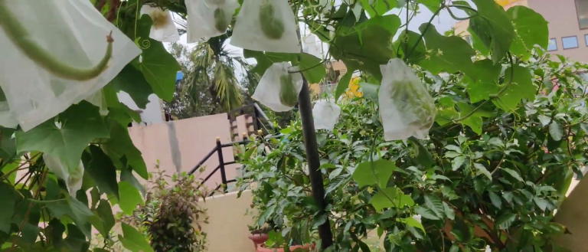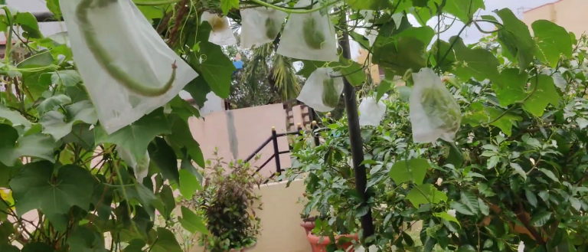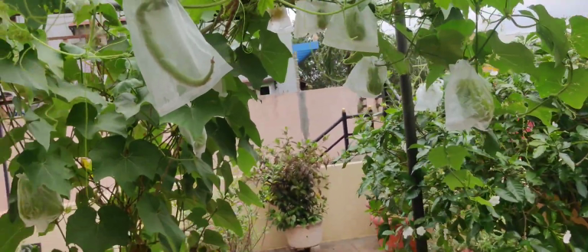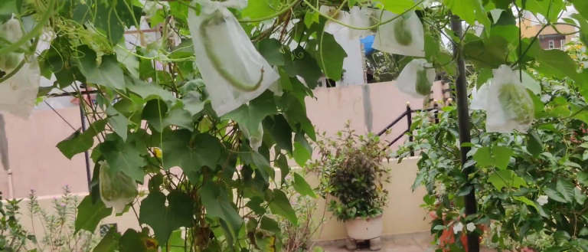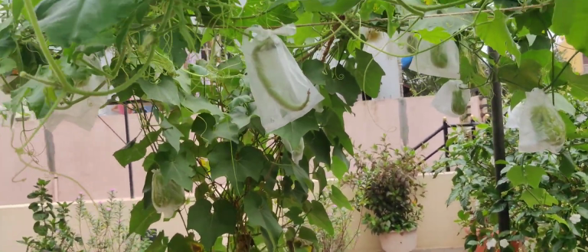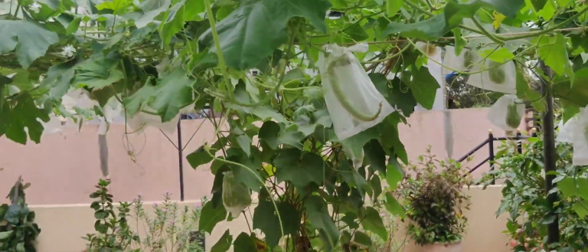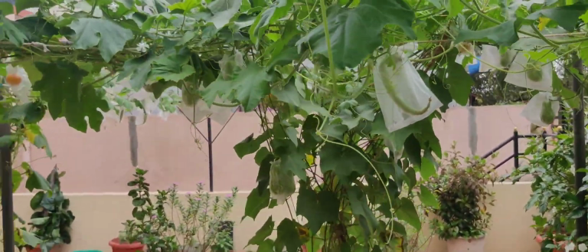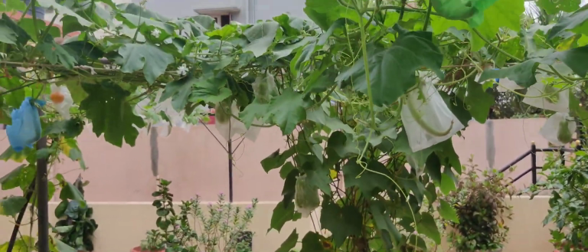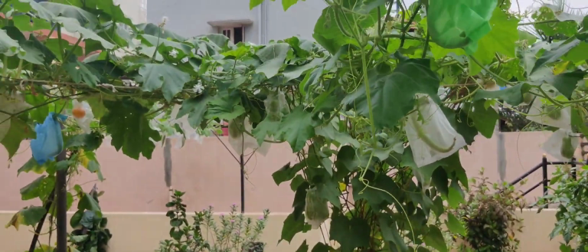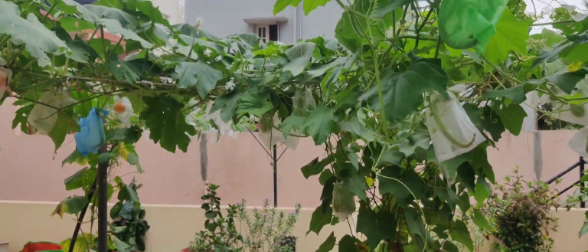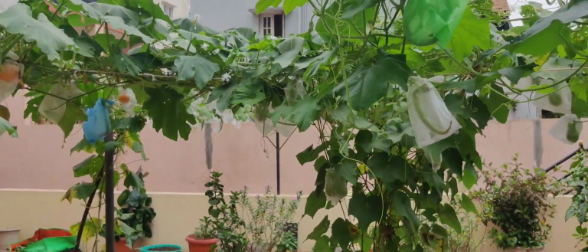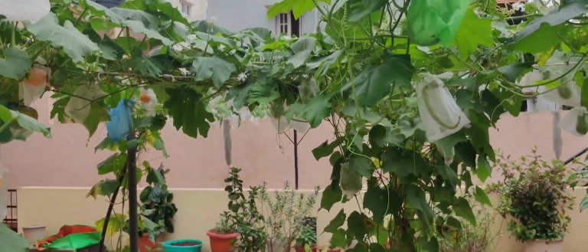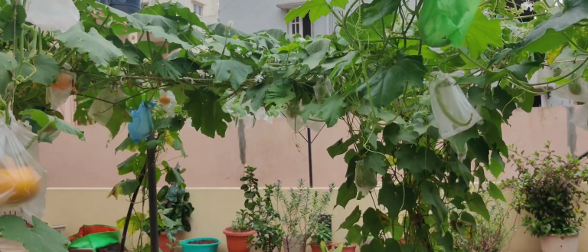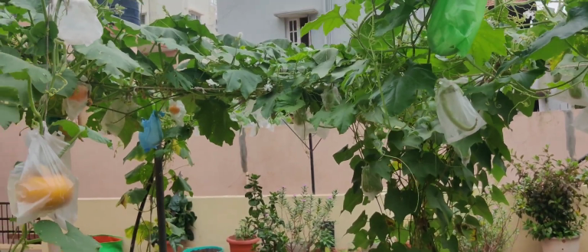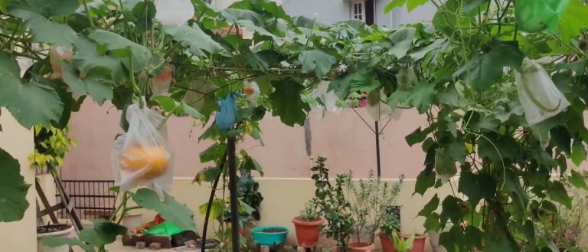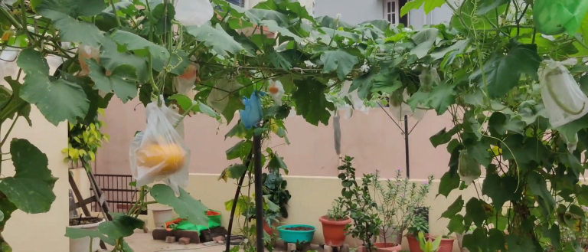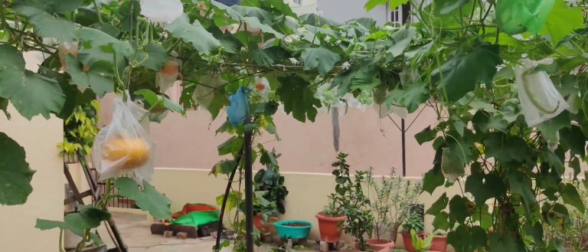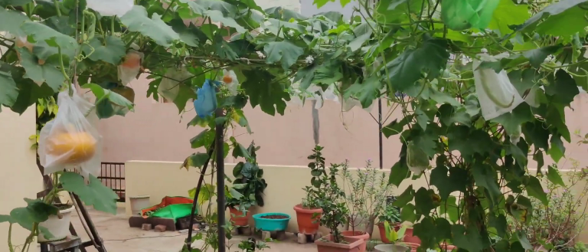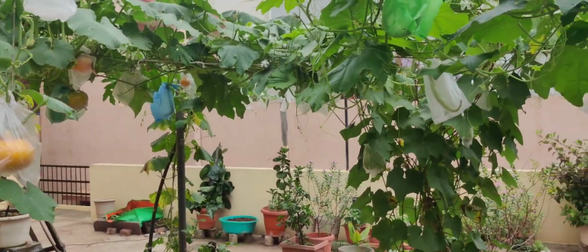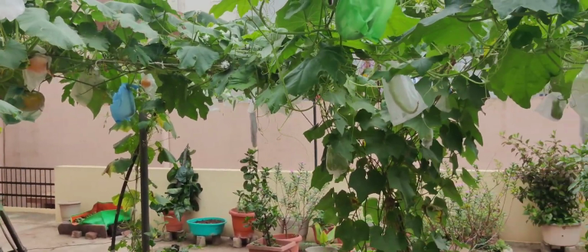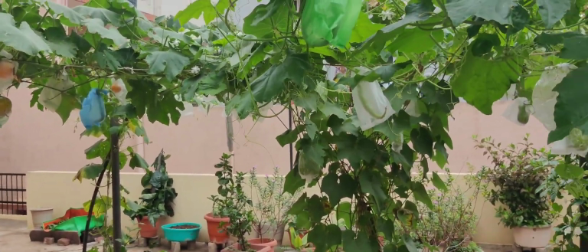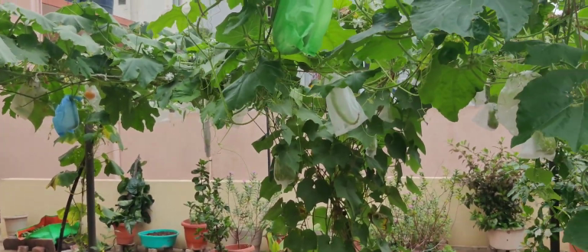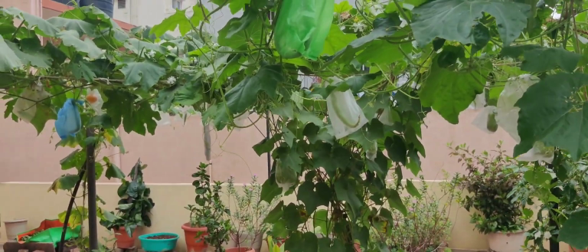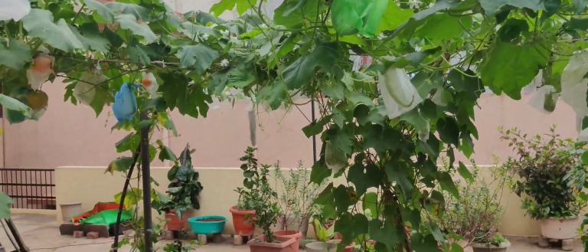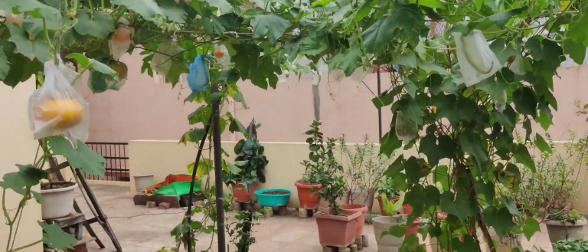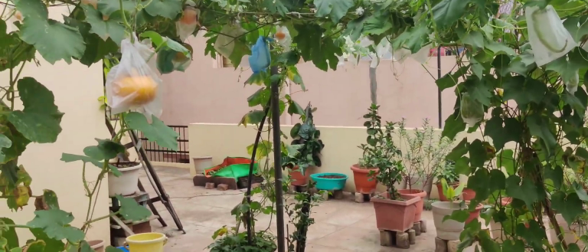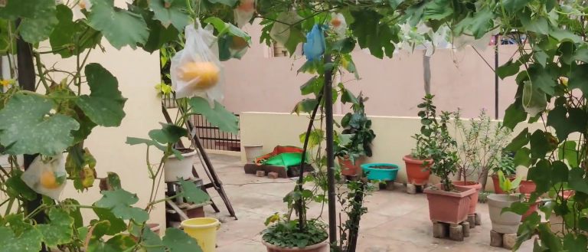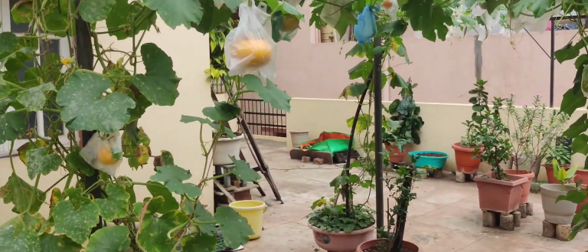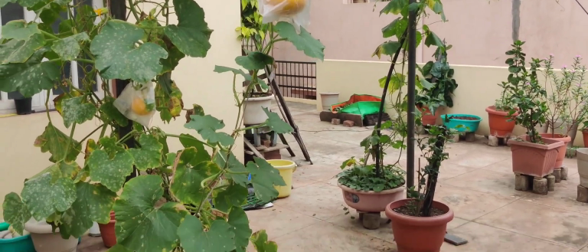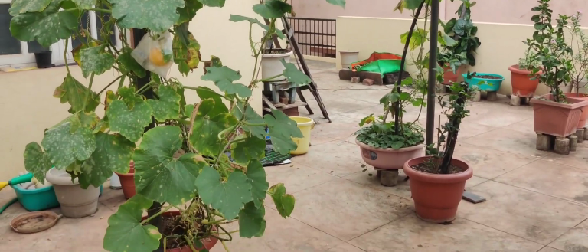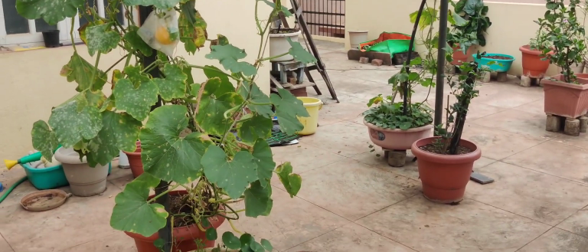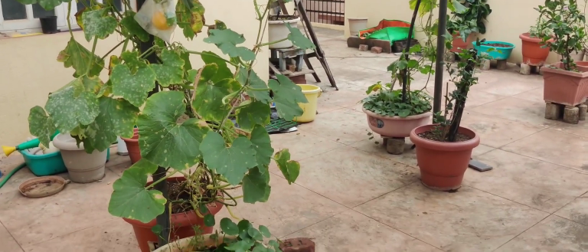It takes almost two months to completely yield pumpkin, chow chow vegetable, and snake gourd once you plant the seed.